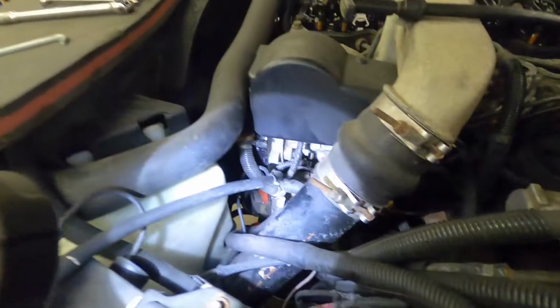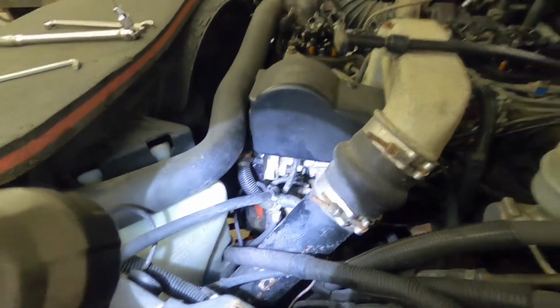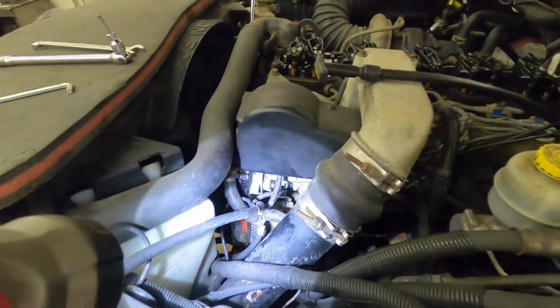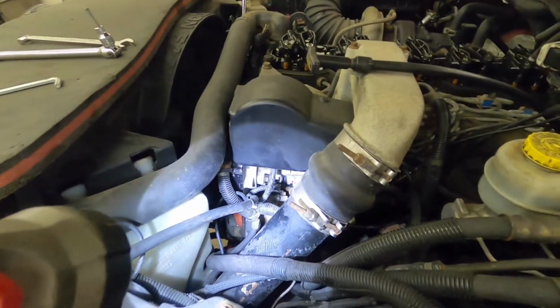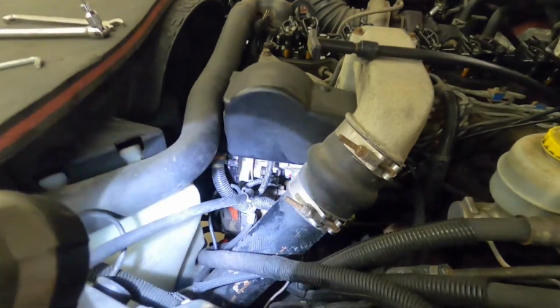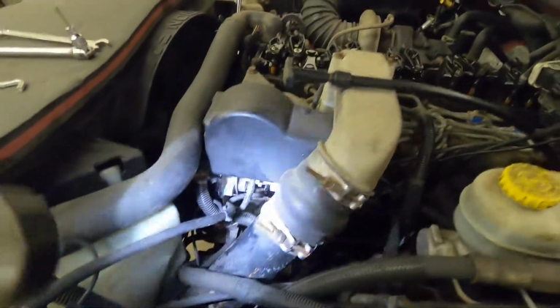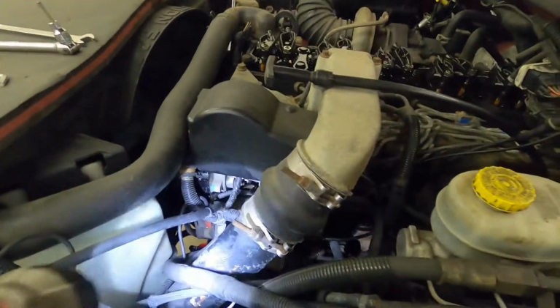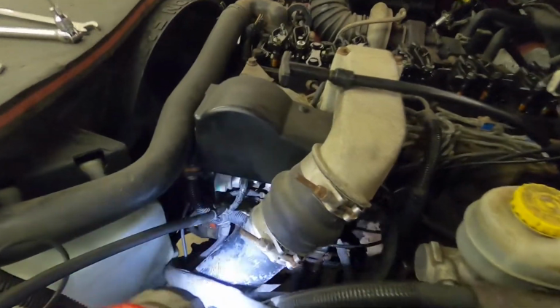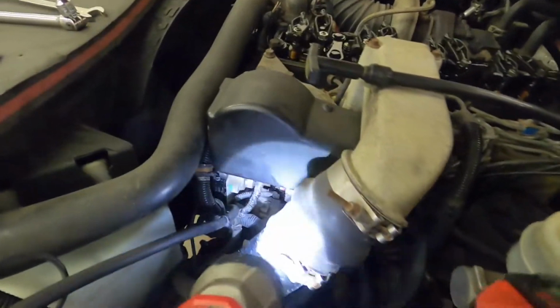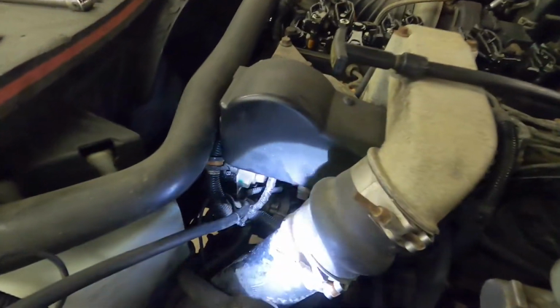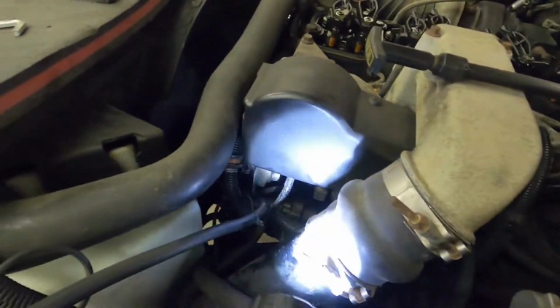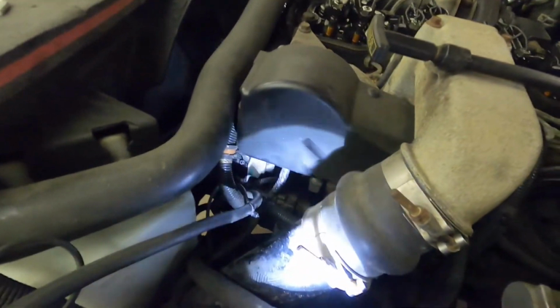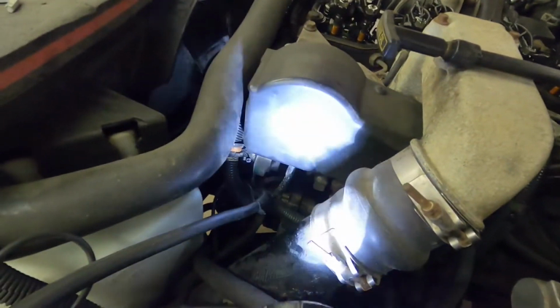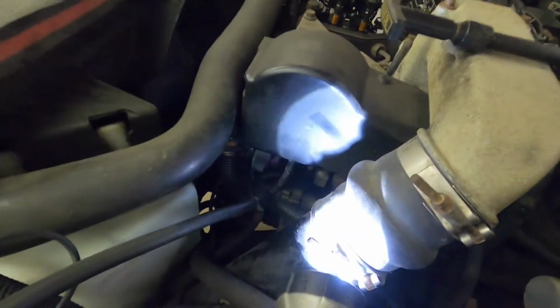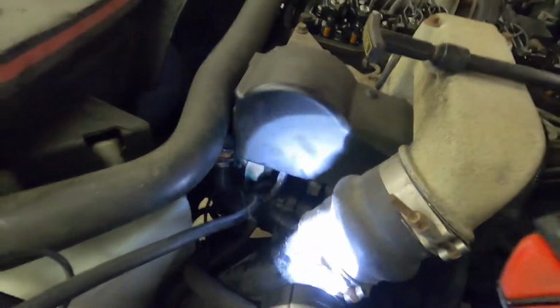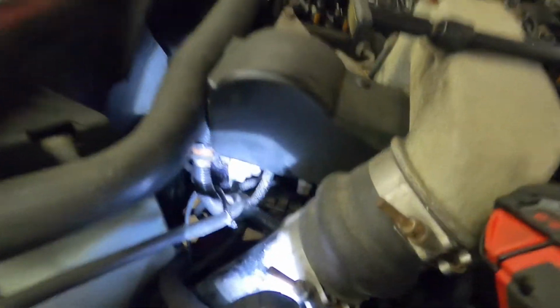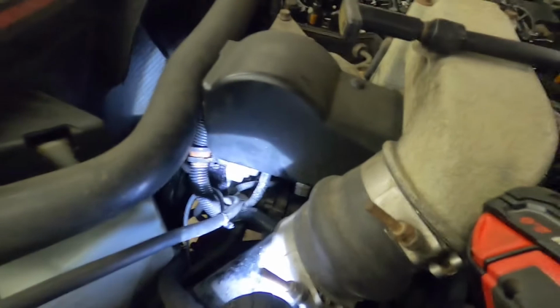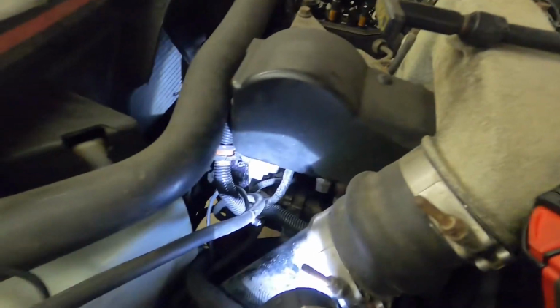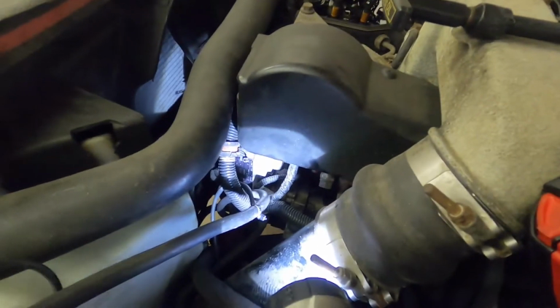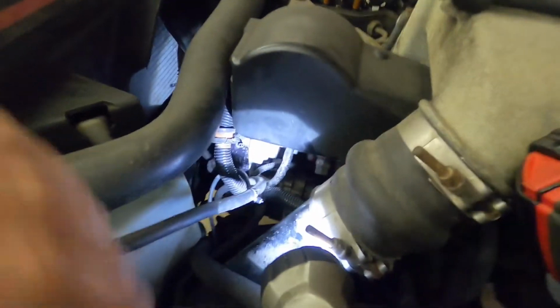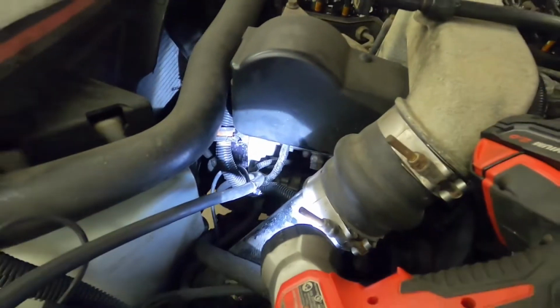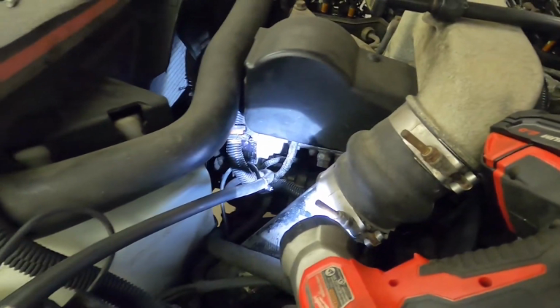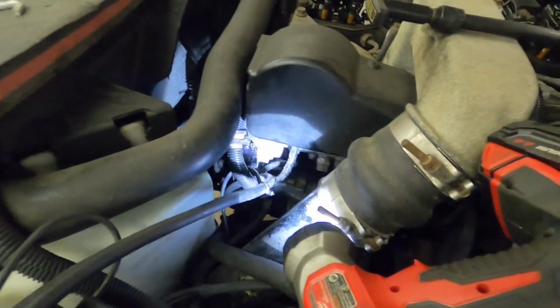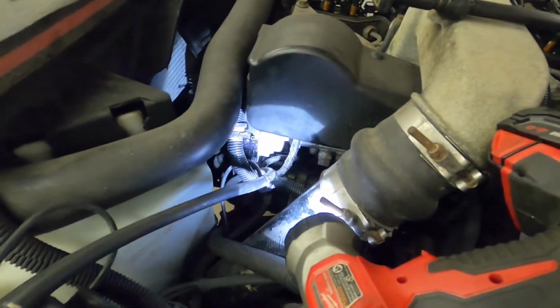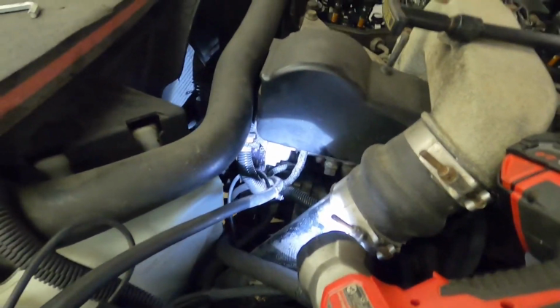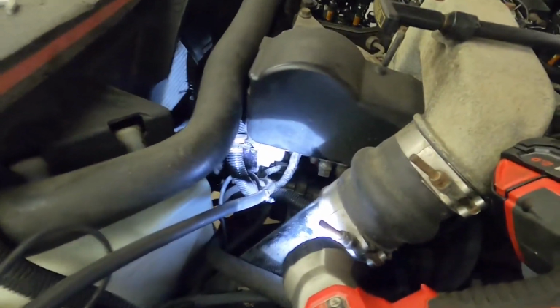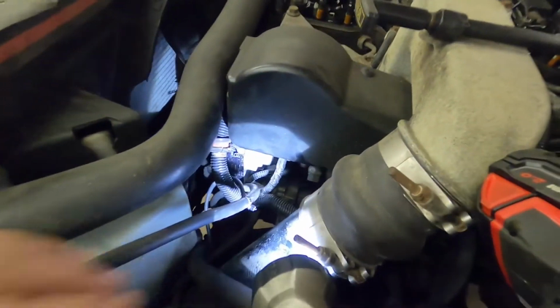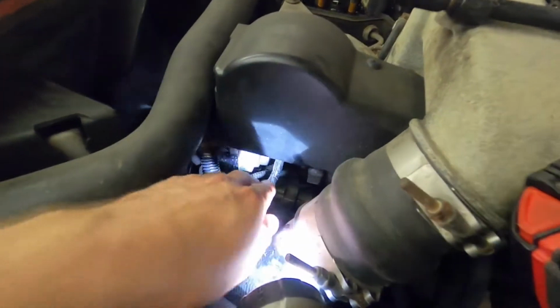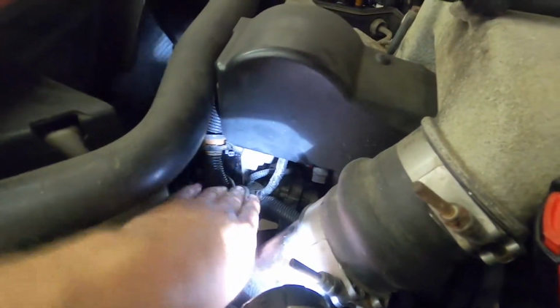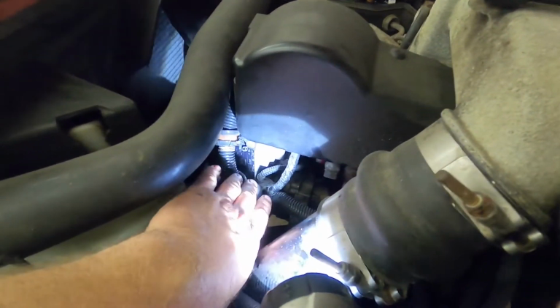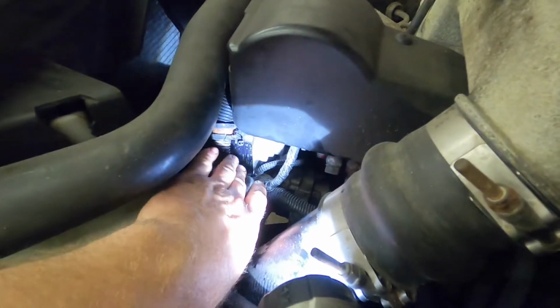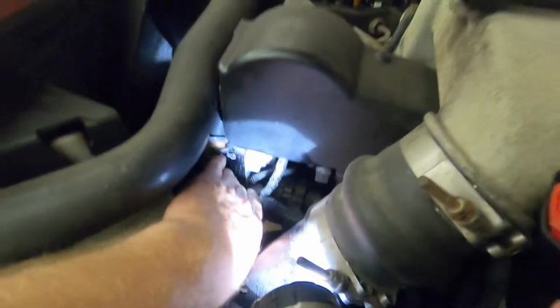Welcome back. Today we're going to do another valve adjustment. This time we're going to do it on a 2000 Cummins turbo diesel. This is a 24-valve engine.